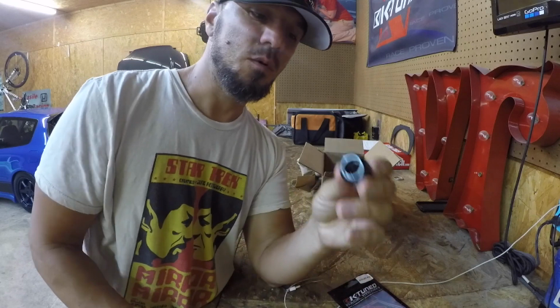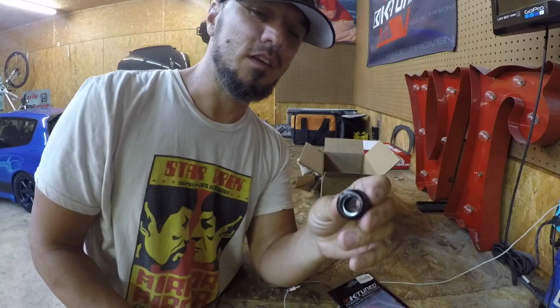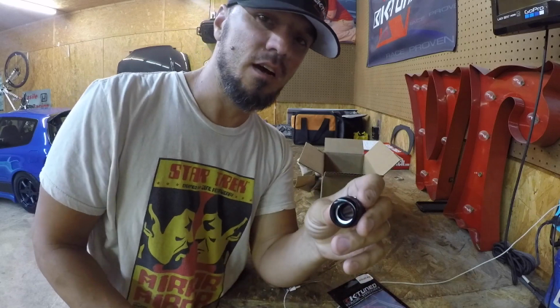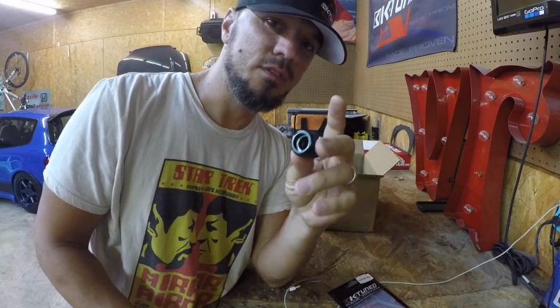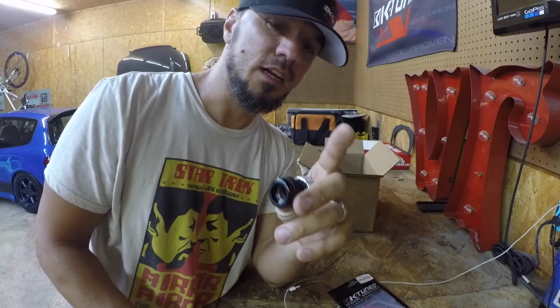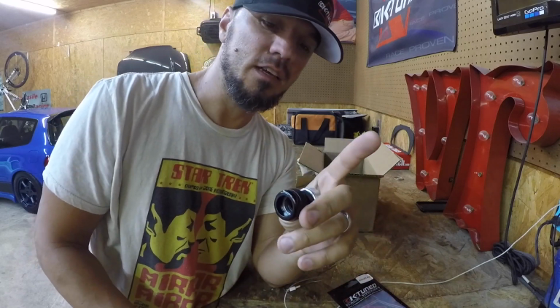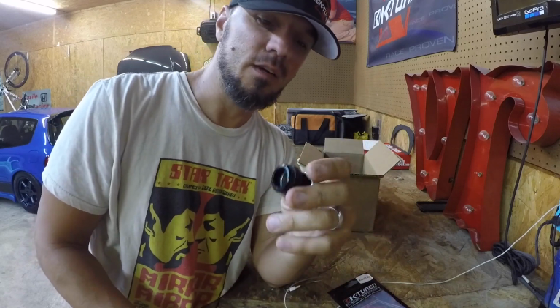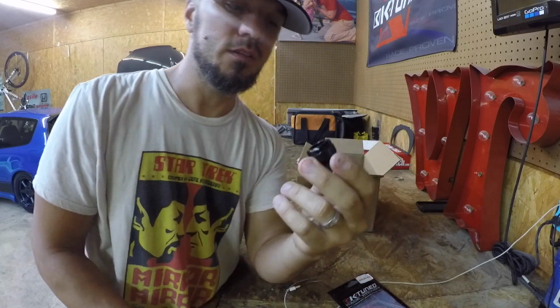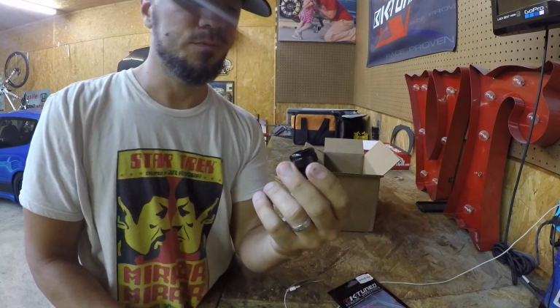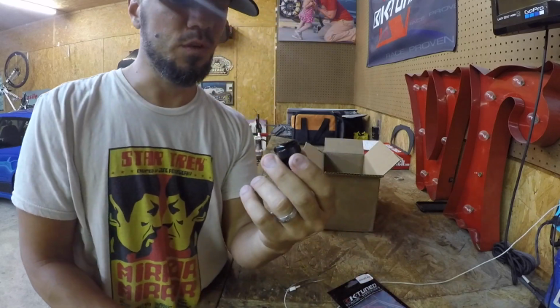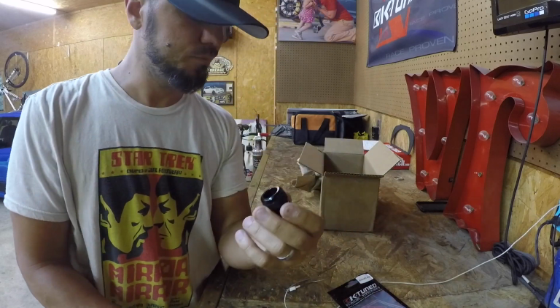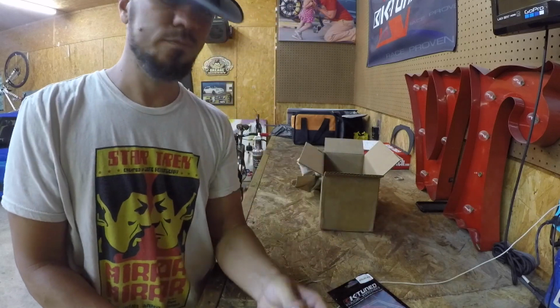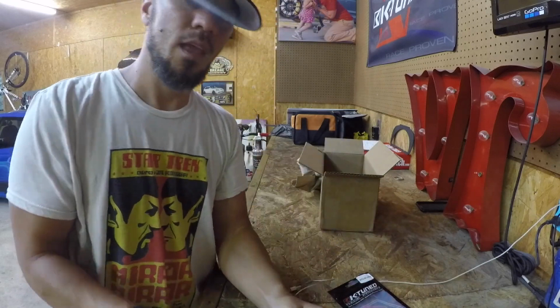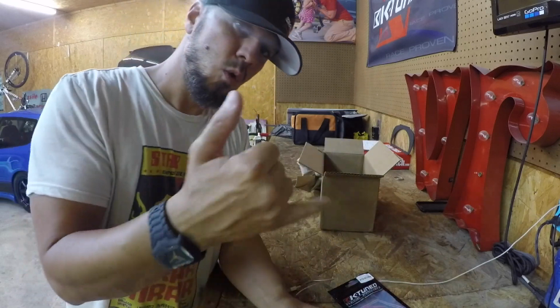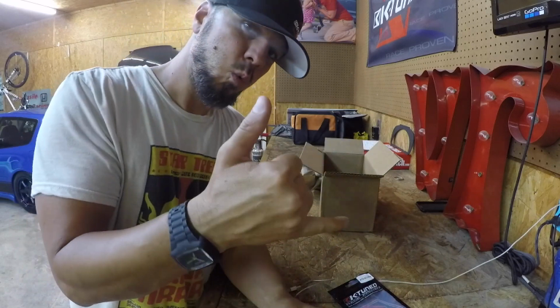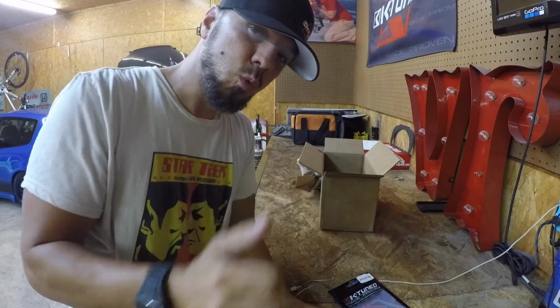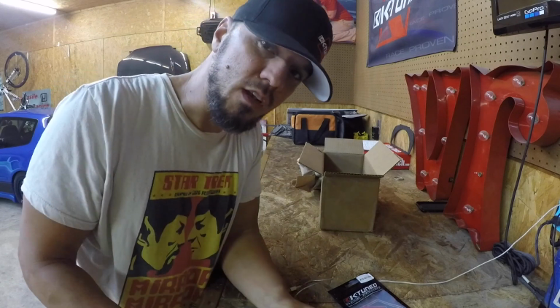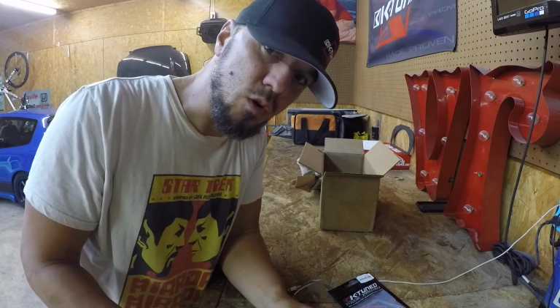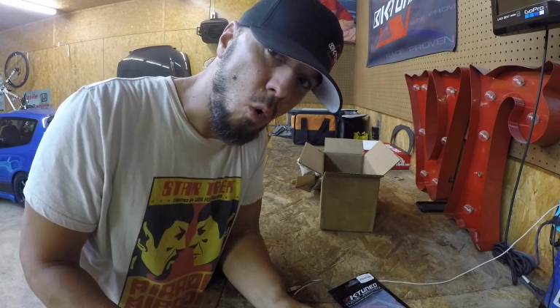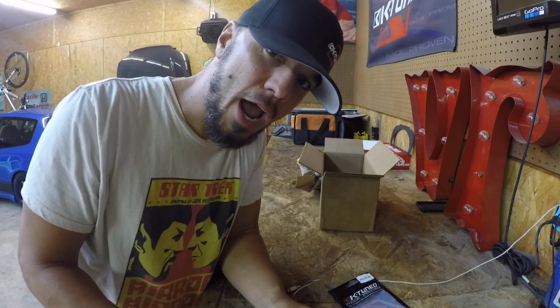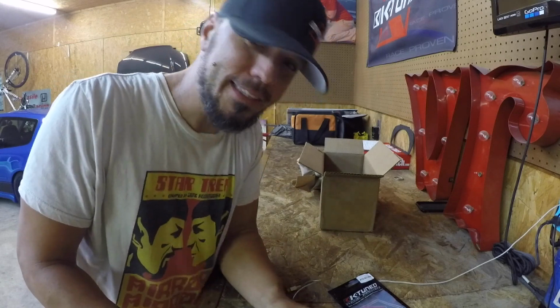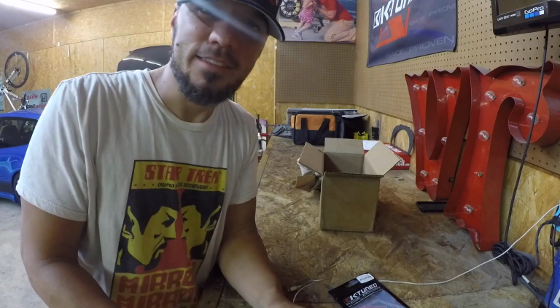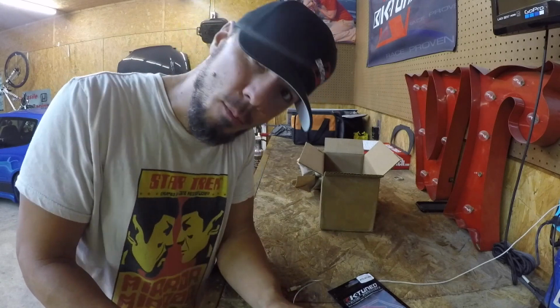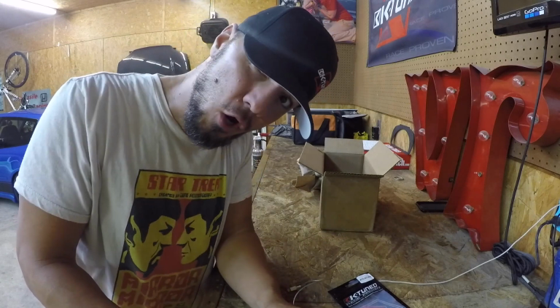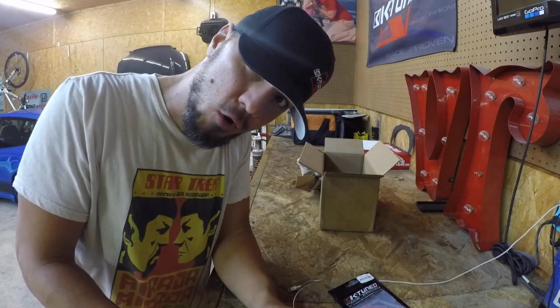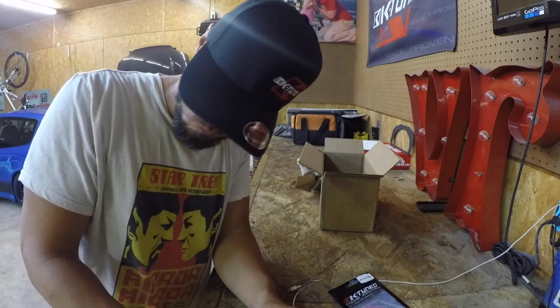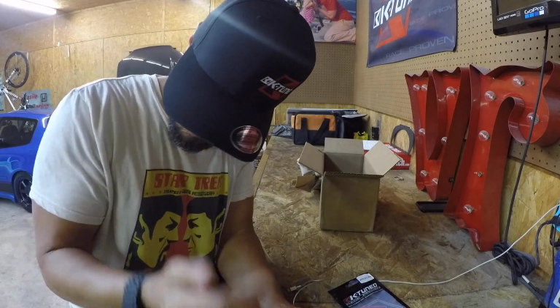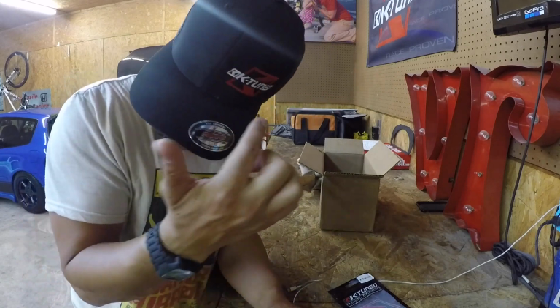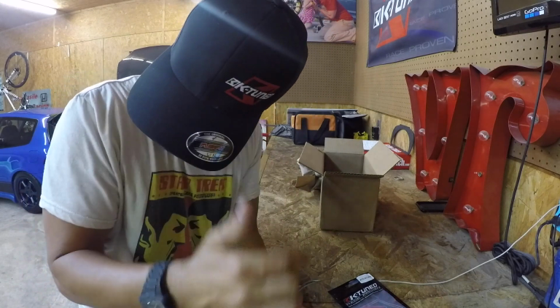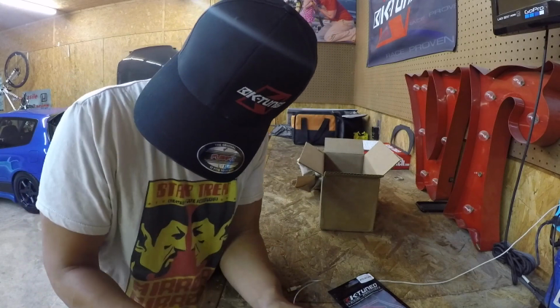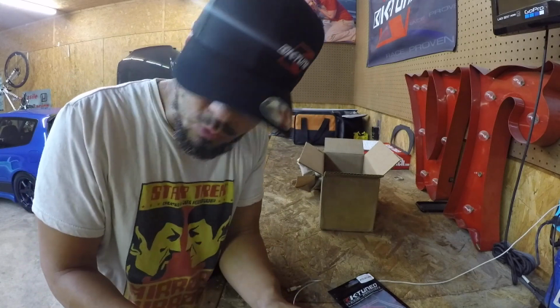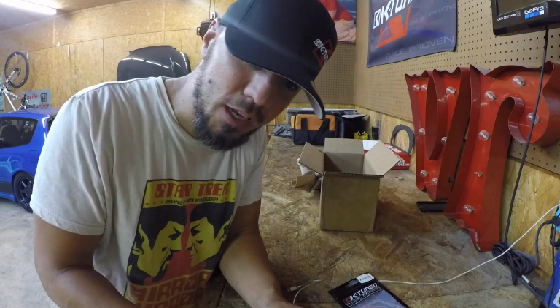Once I take it off, I got to take it in and get it welded. So stay tuned, homeboy, homegirl. K2 for the win.